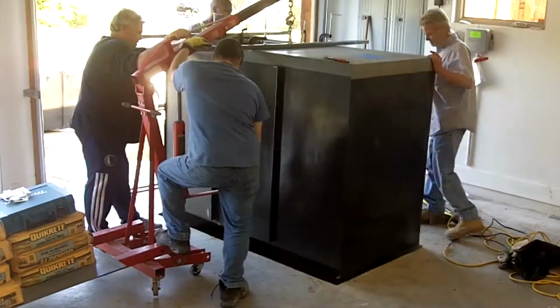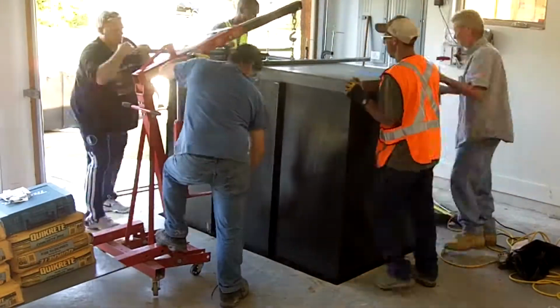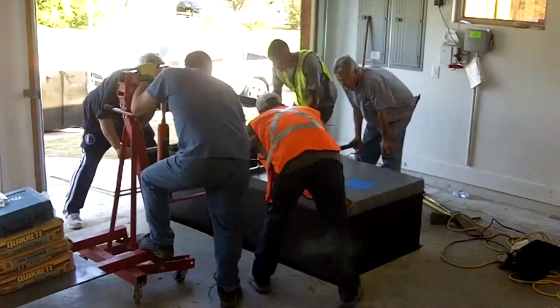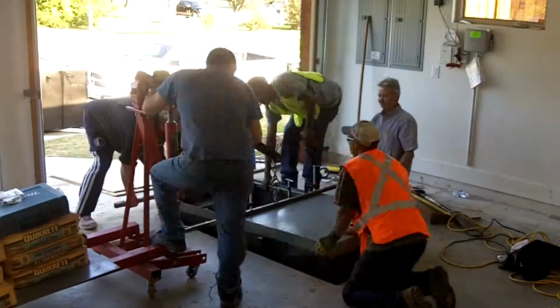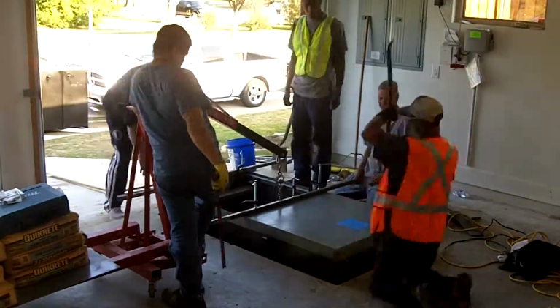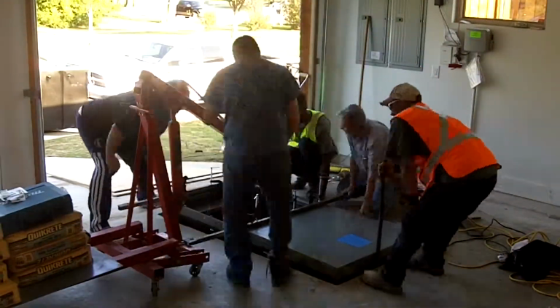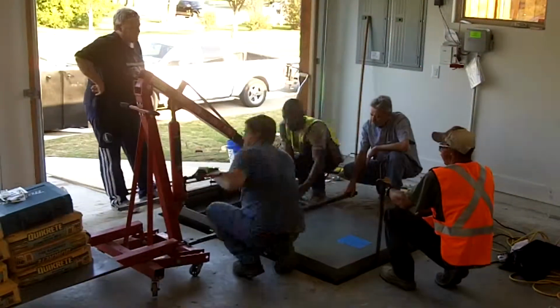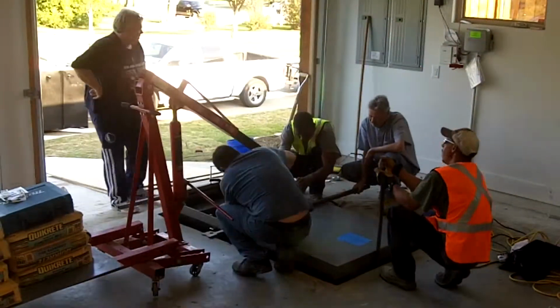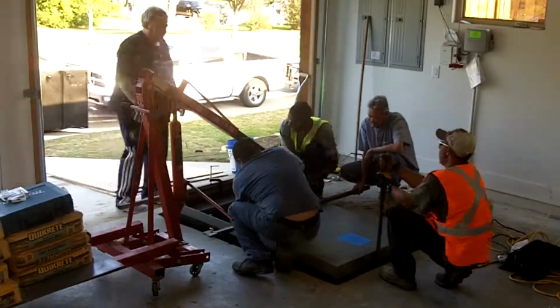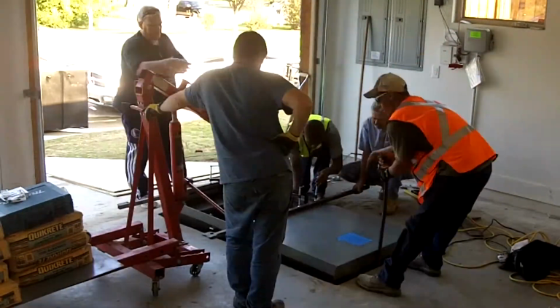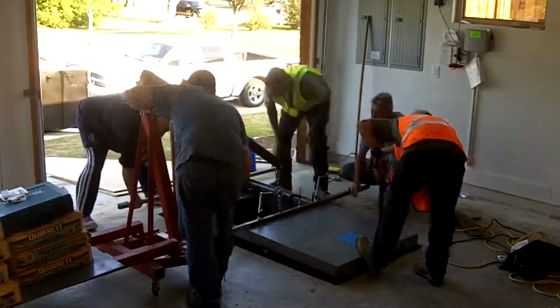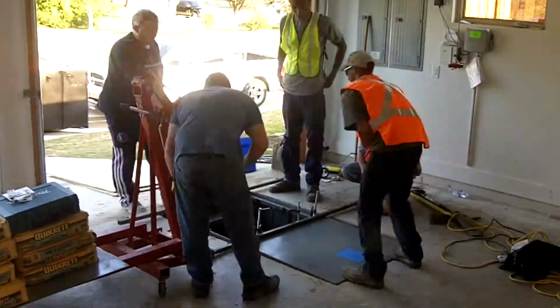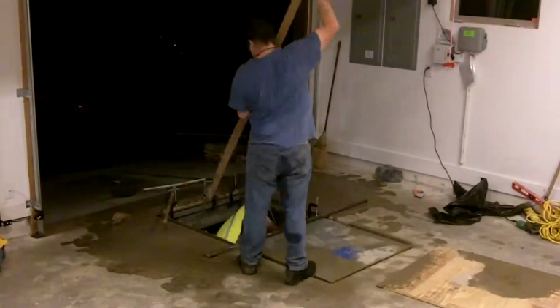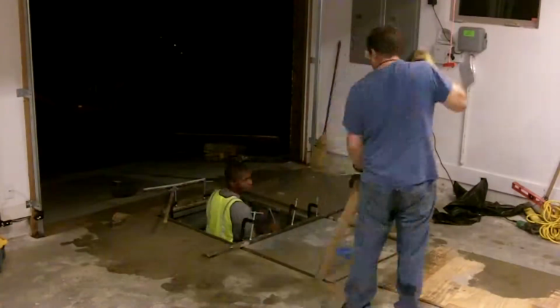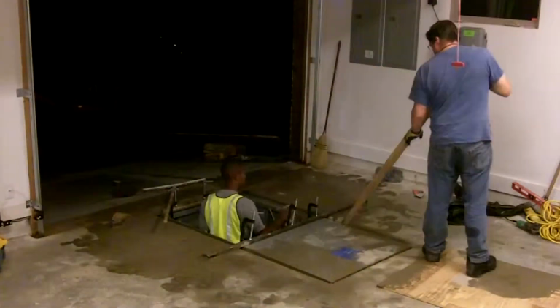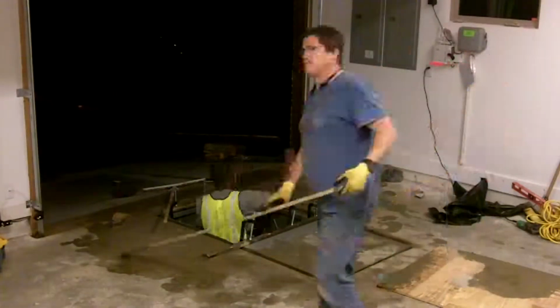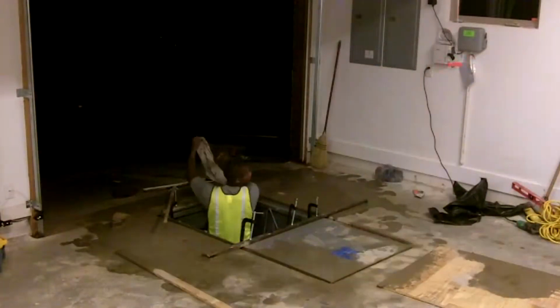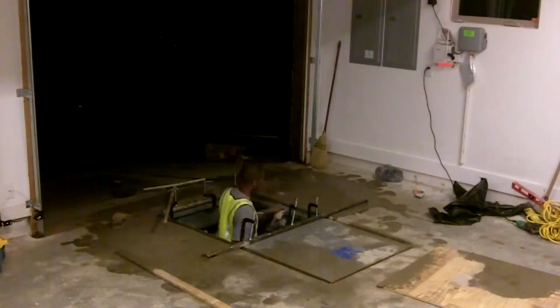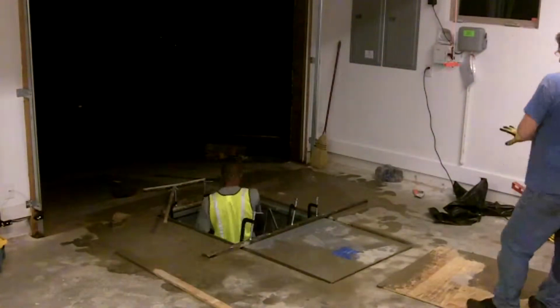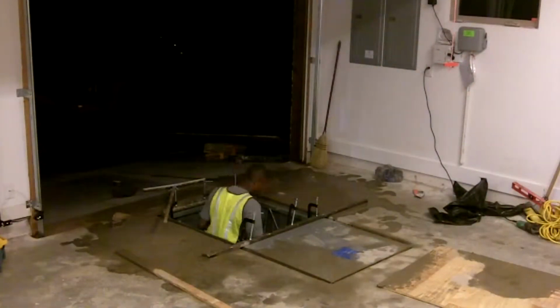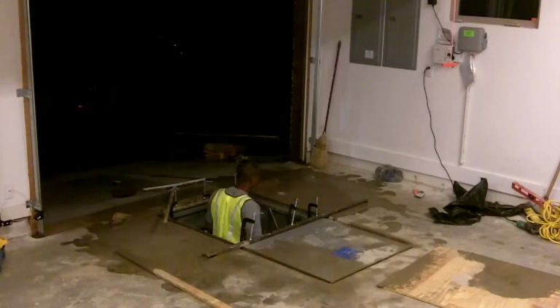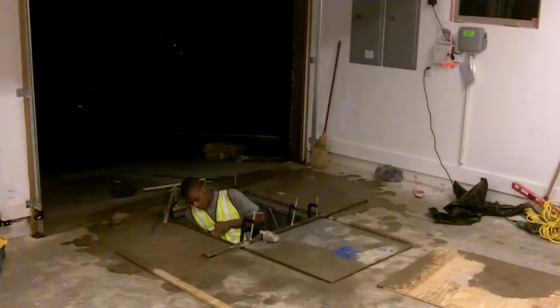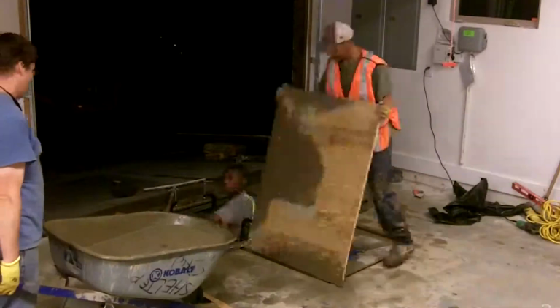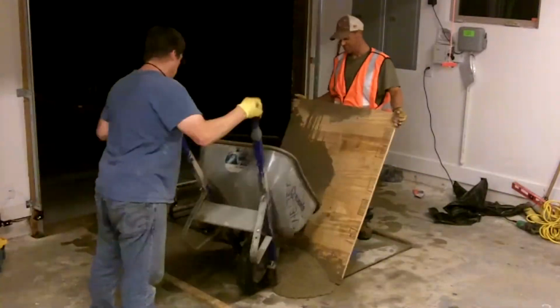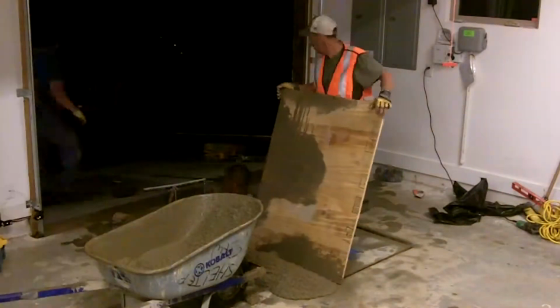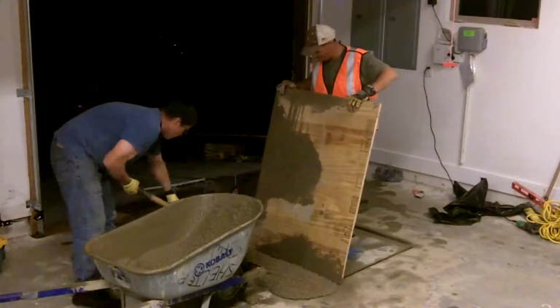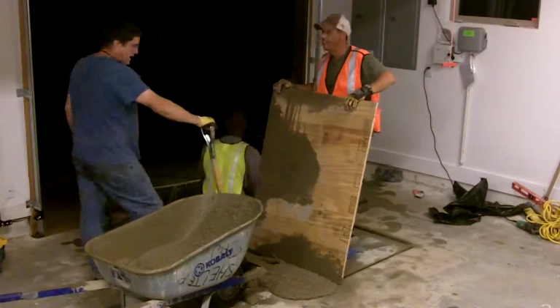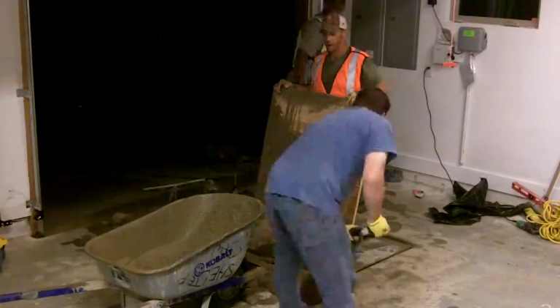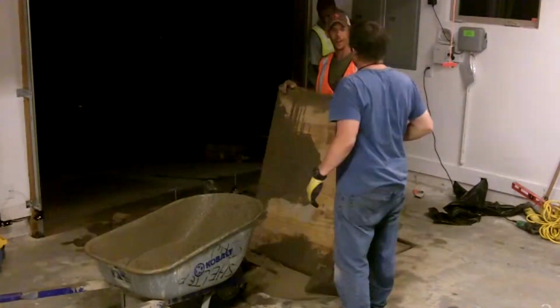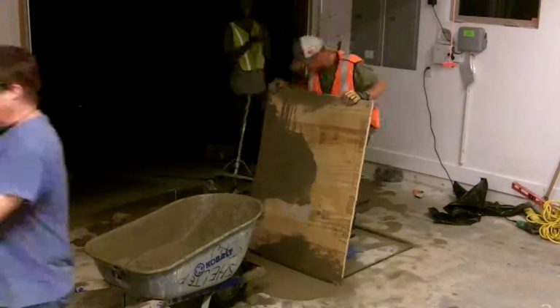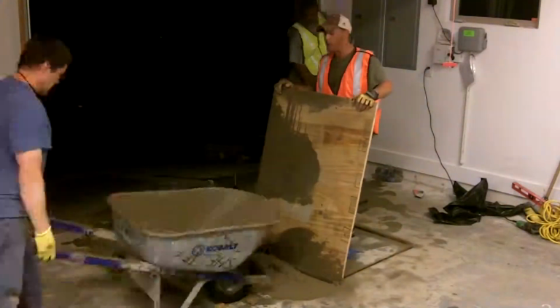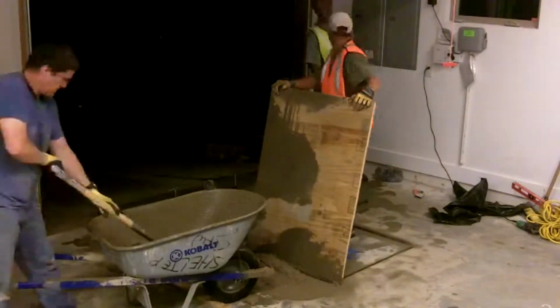So you can actually drive your car in here, pull your car up, and still have room to get in the storm shelter if necessary. Absolutely. Each door holds 4,500 pounds of weight, so if you accidentally drive on top of it, you won't hurt the doors.